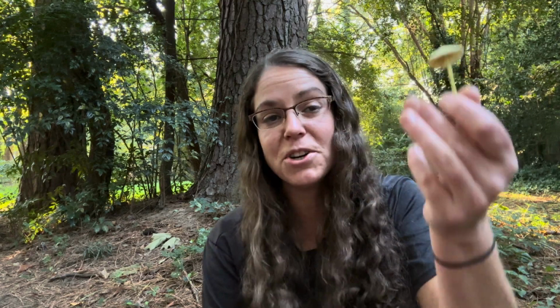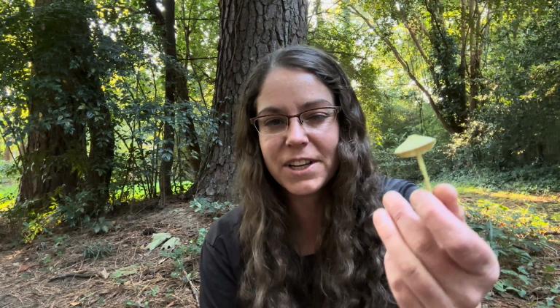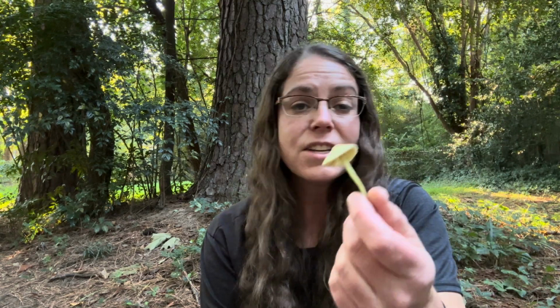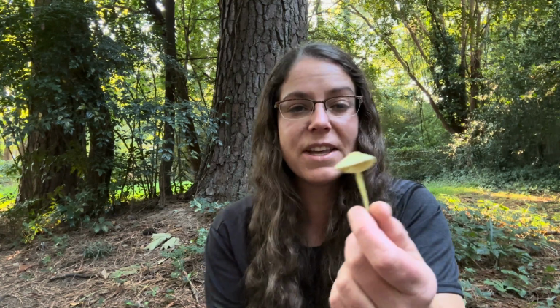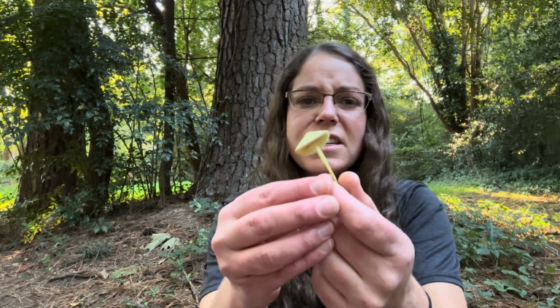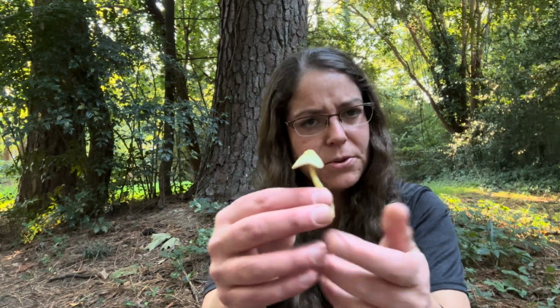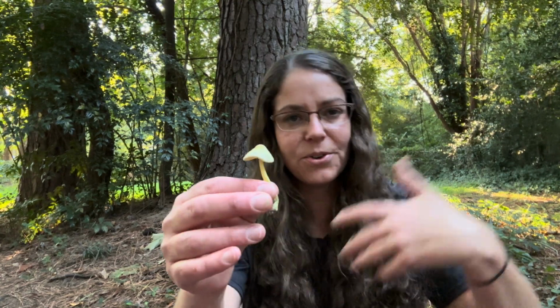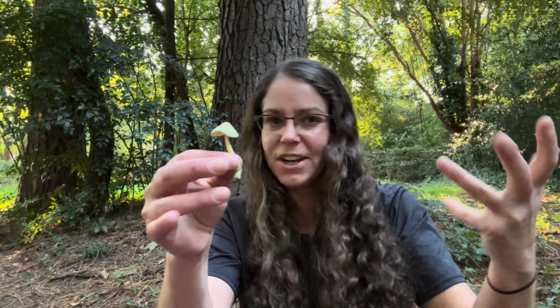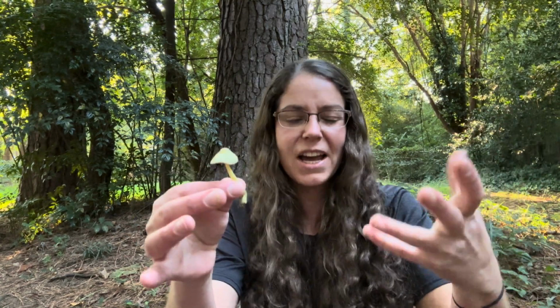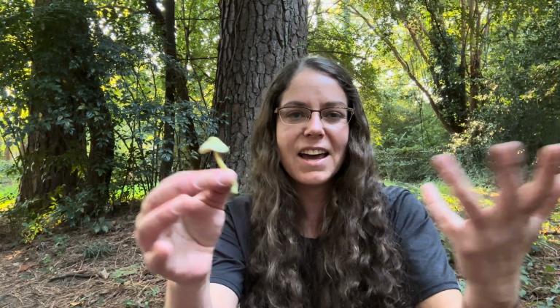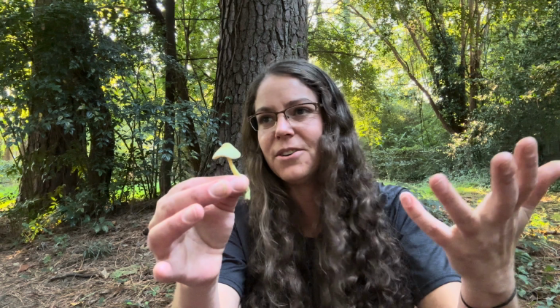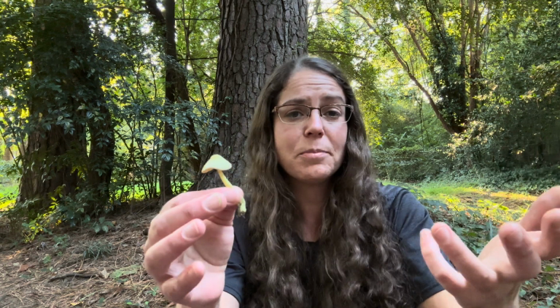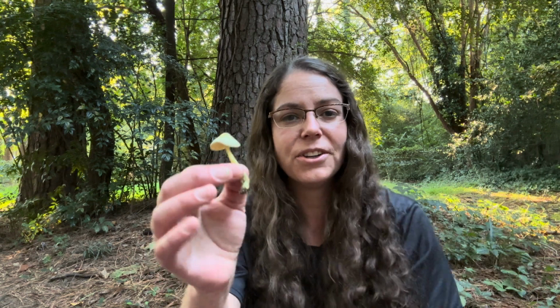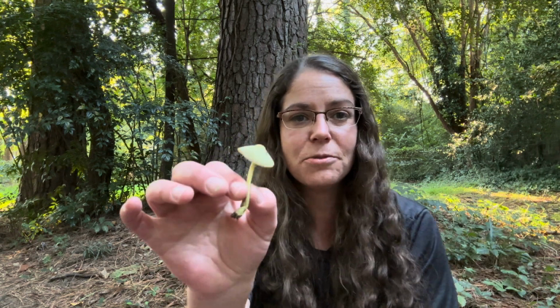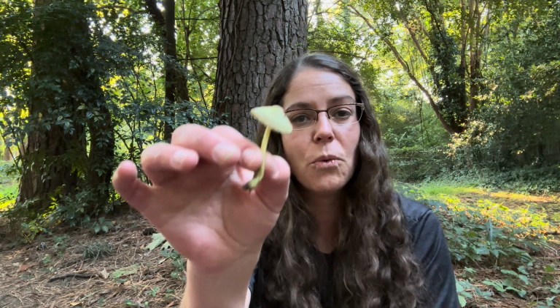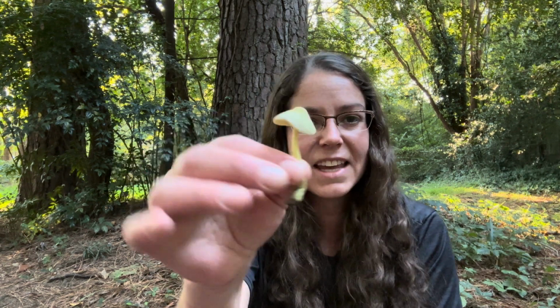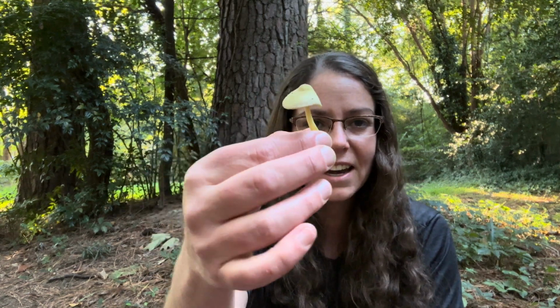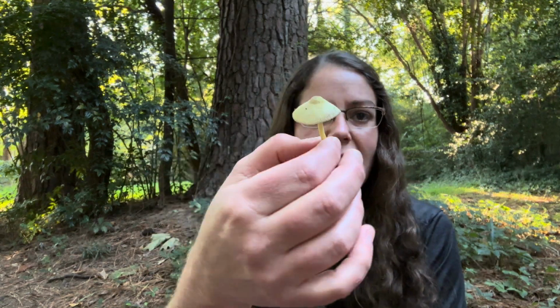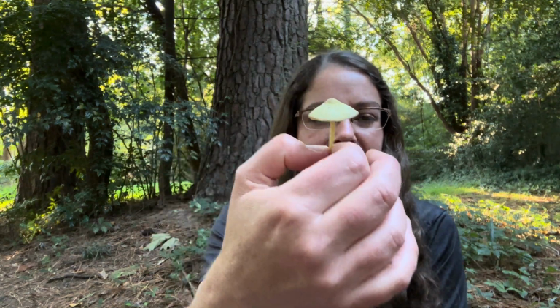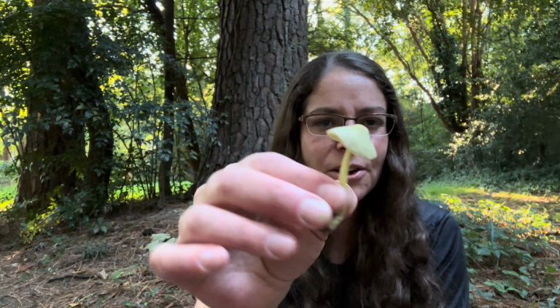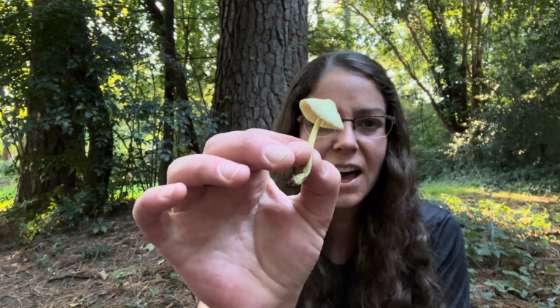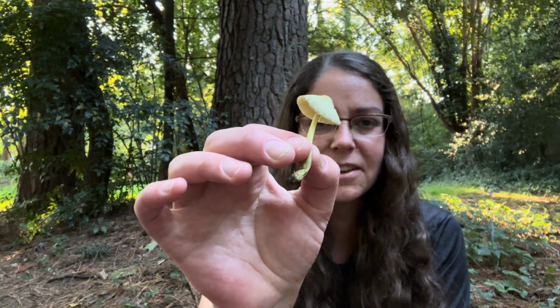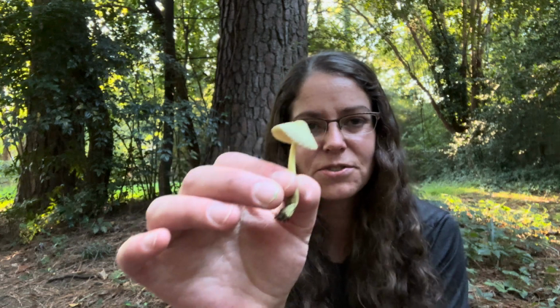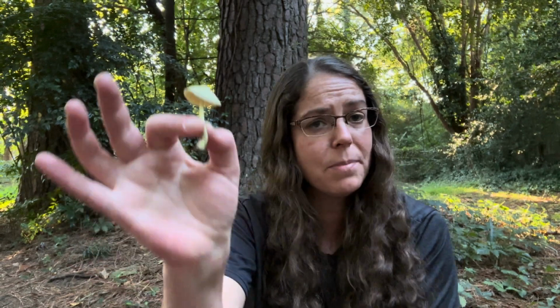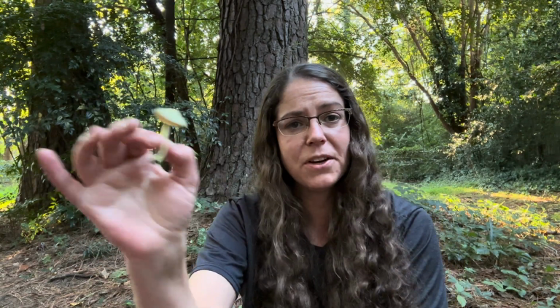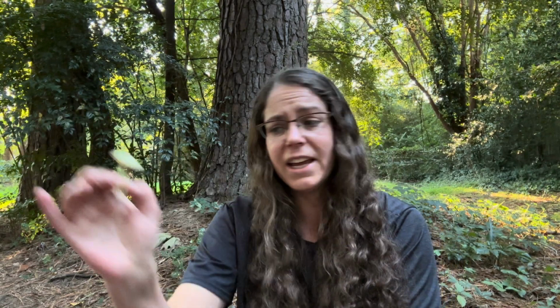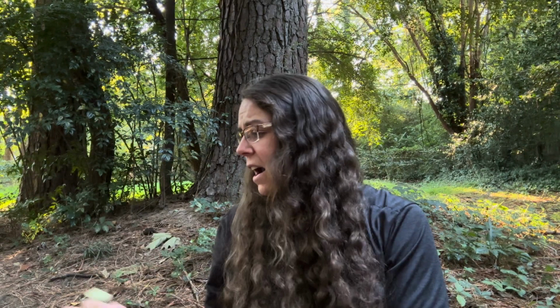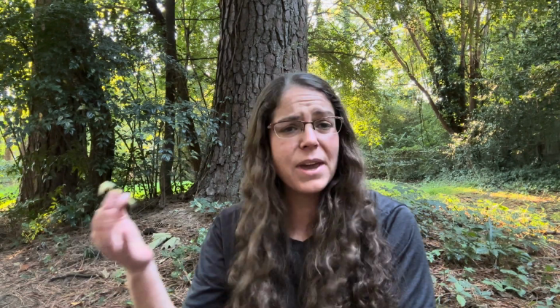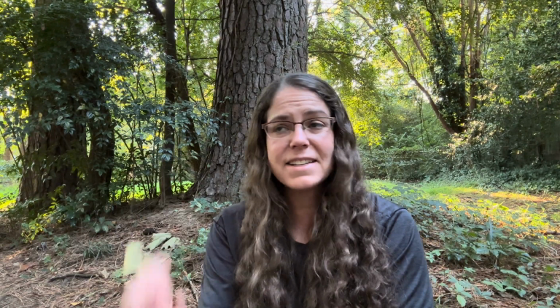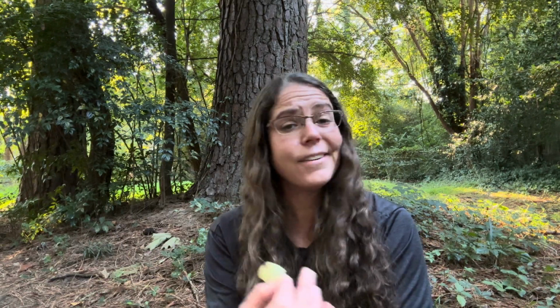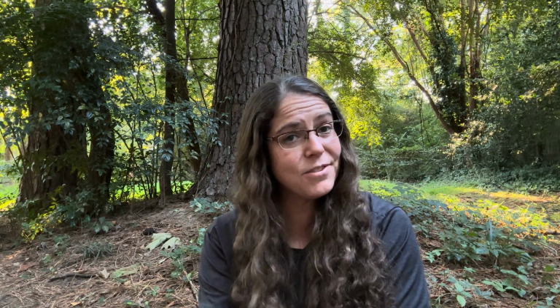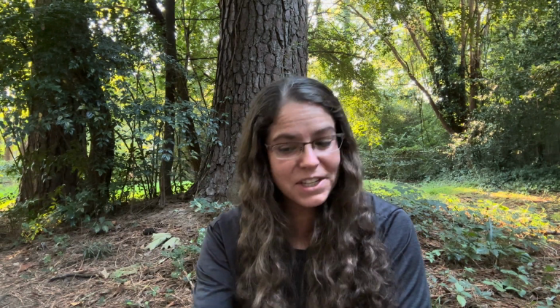You can have potting soil that doesn't do anything for years and years and then you may see some mushrooms emerge out of it. This is a decomposer, so it's residing in that organic material and consuming what it can. It's not a native — it just sort of pops up and goes away, and you can't get rid of it particularly.